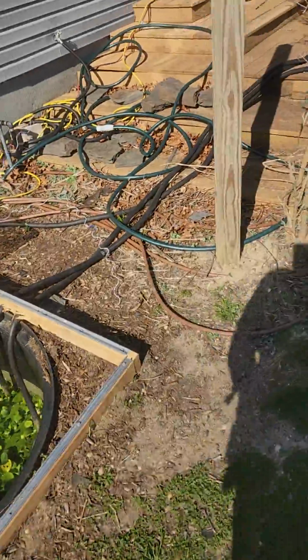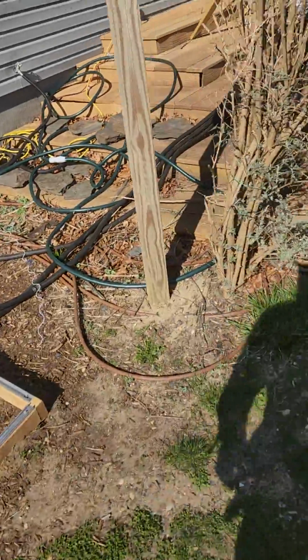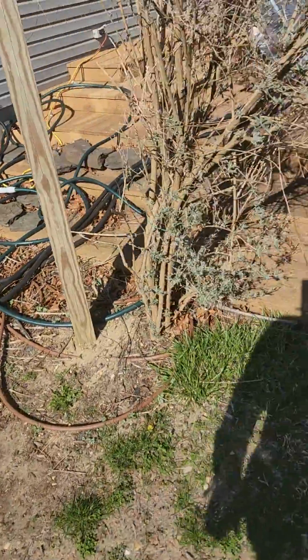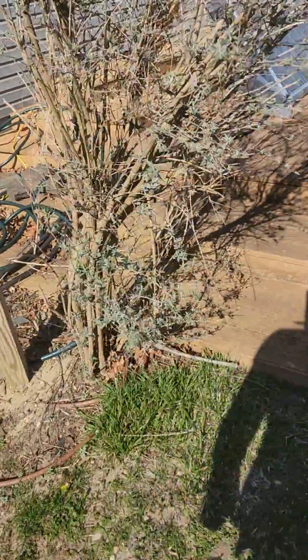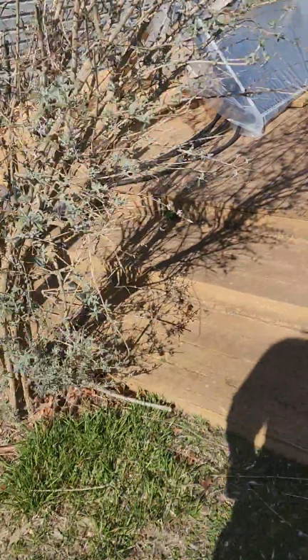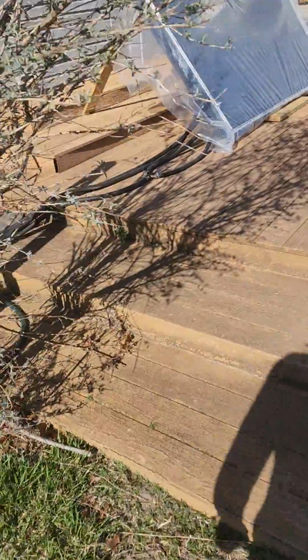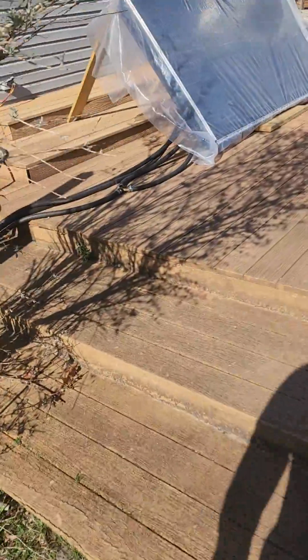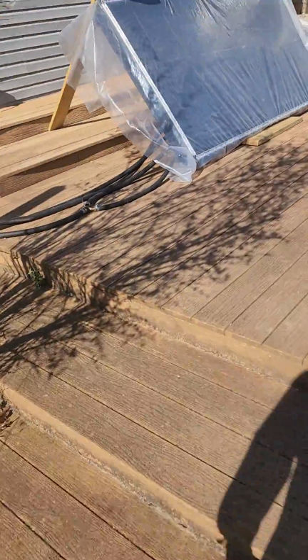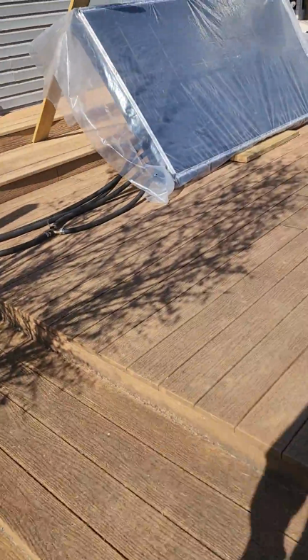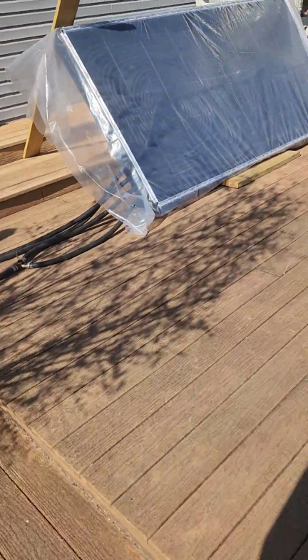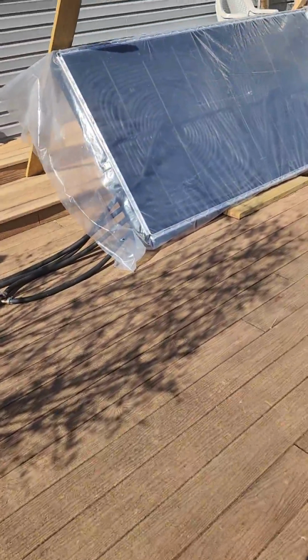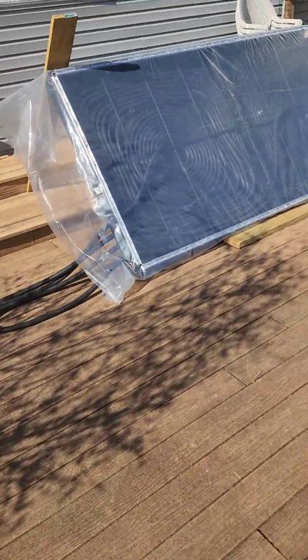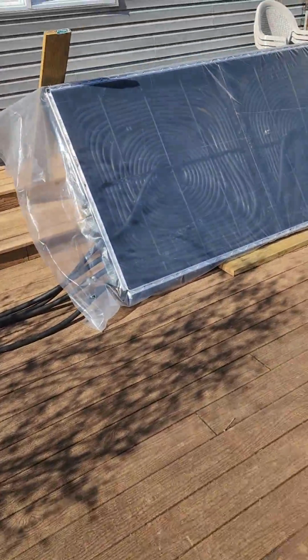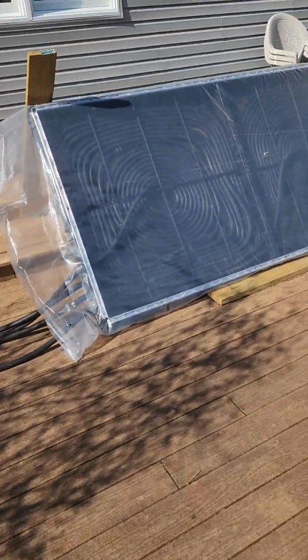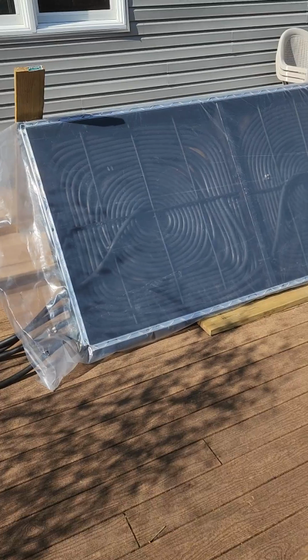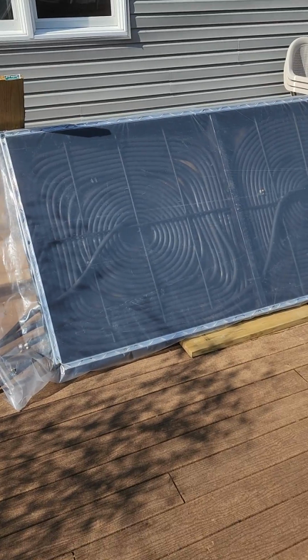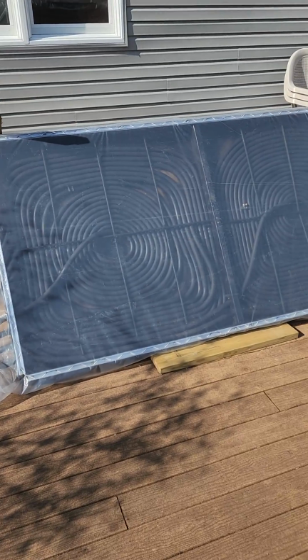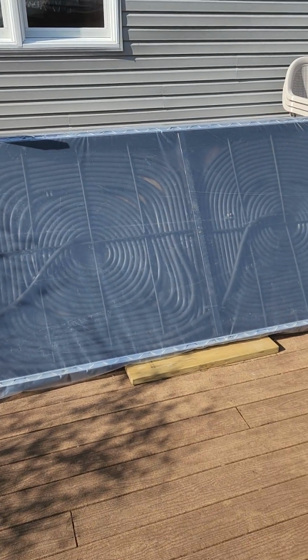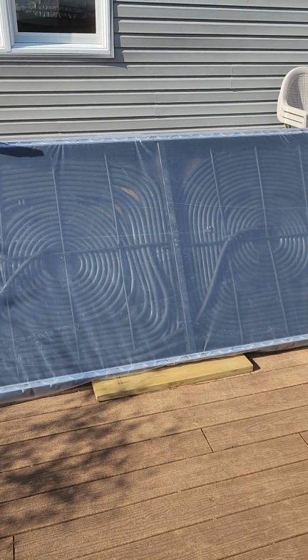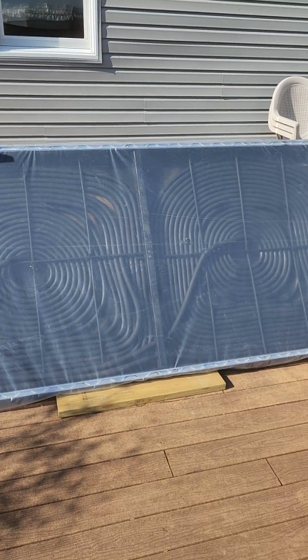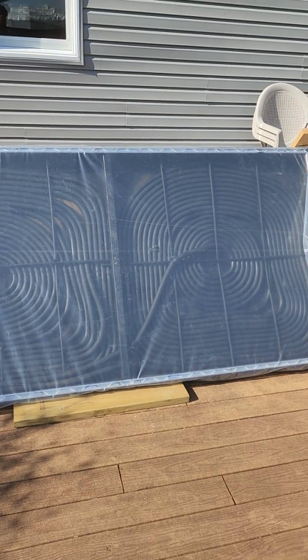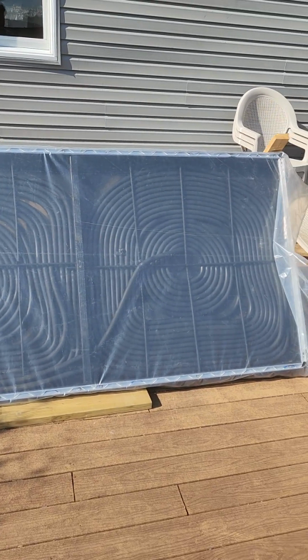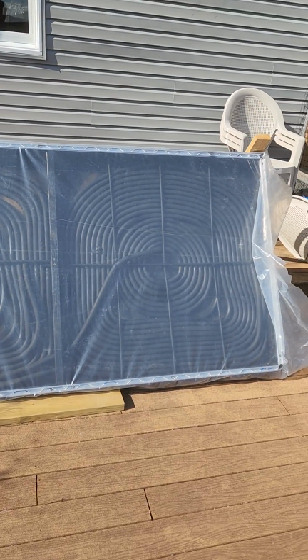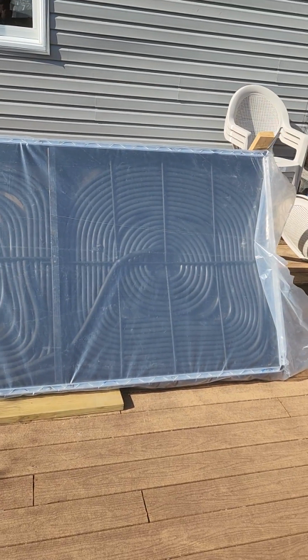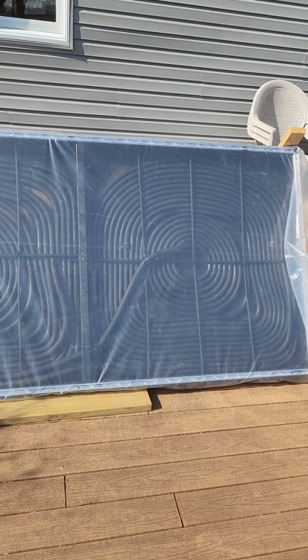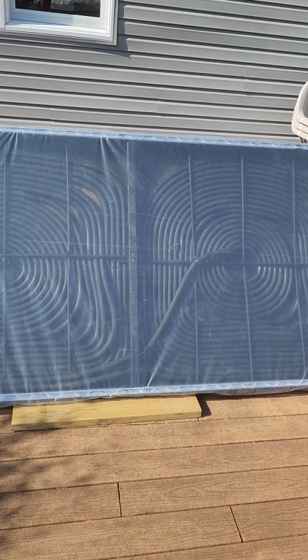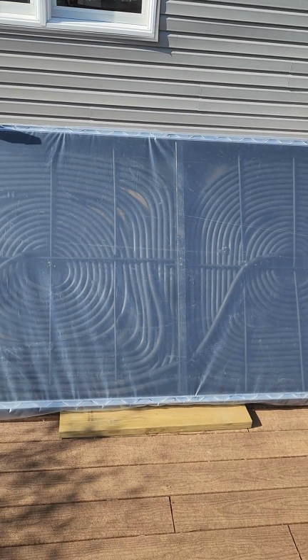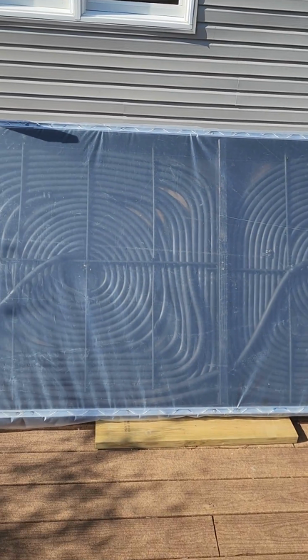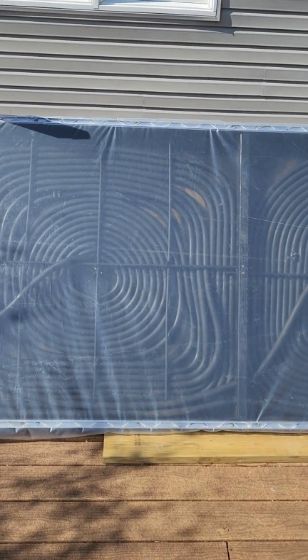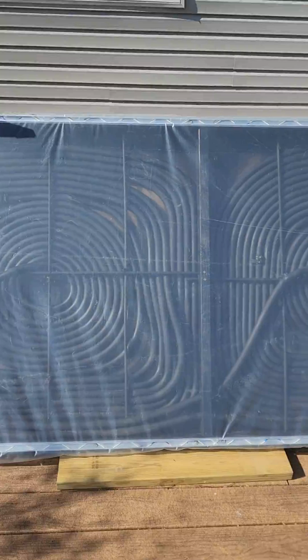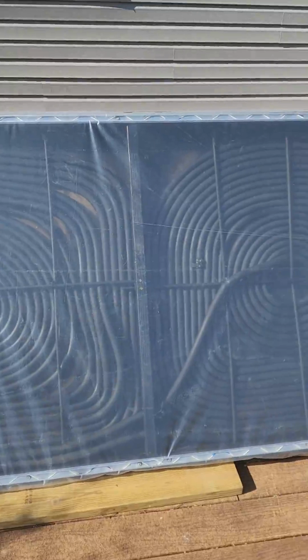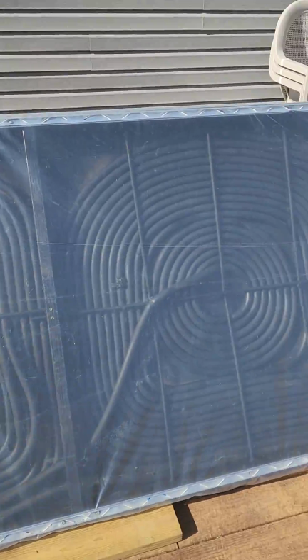And by utilizing our solar pool heater, it's 10 to 20 degrees warmer in there.